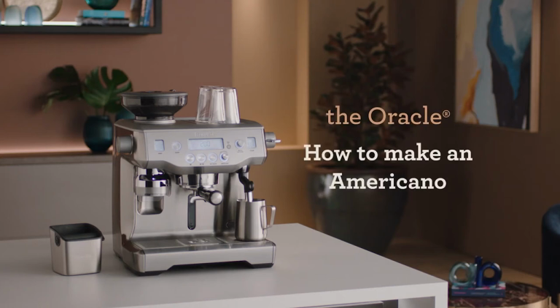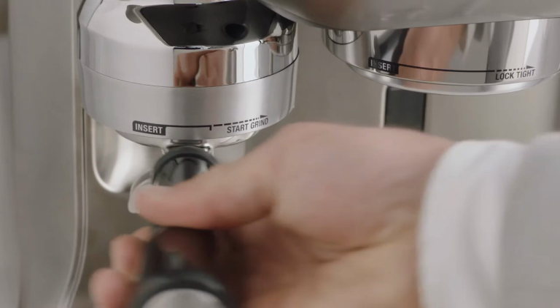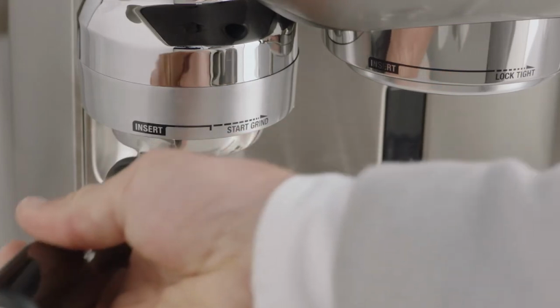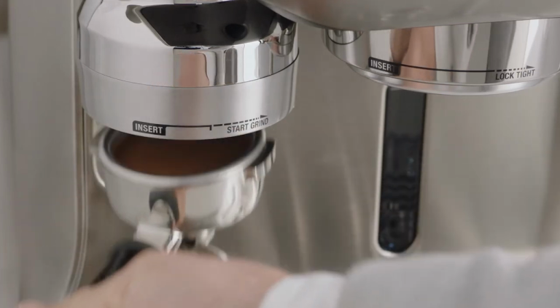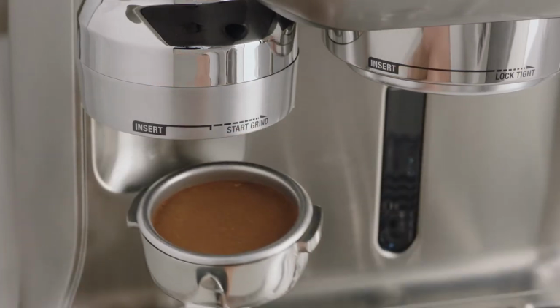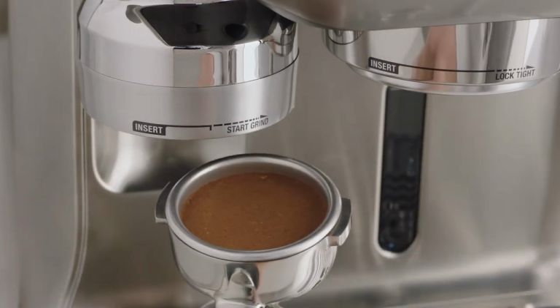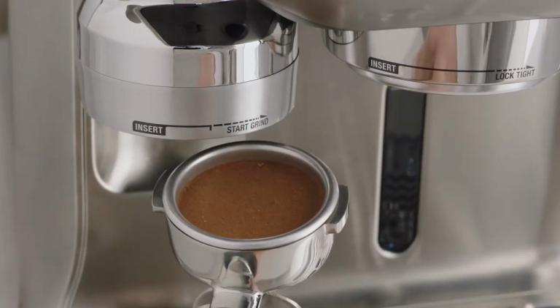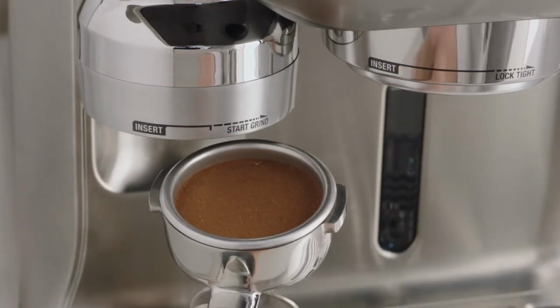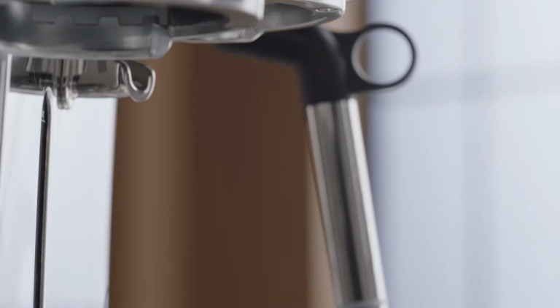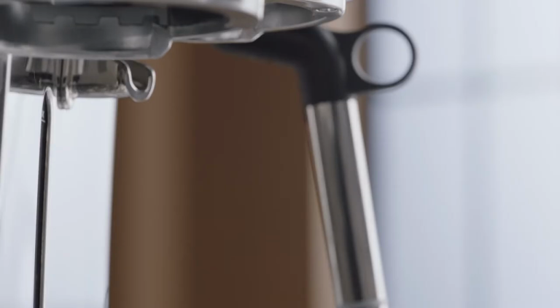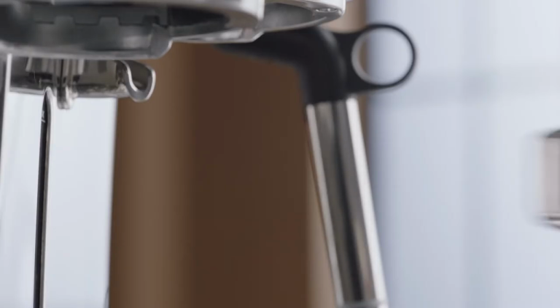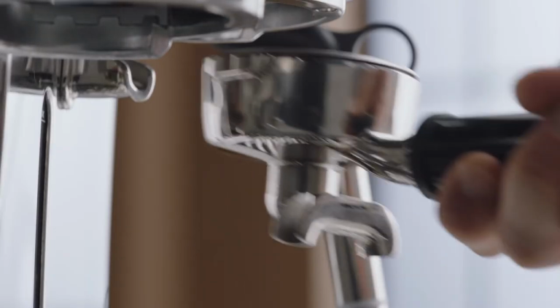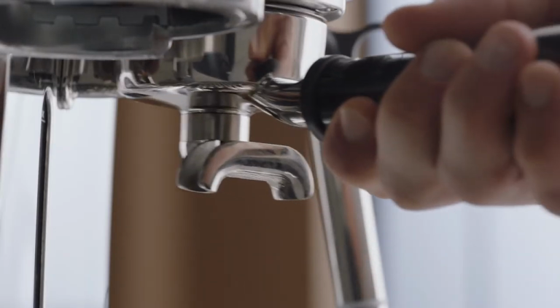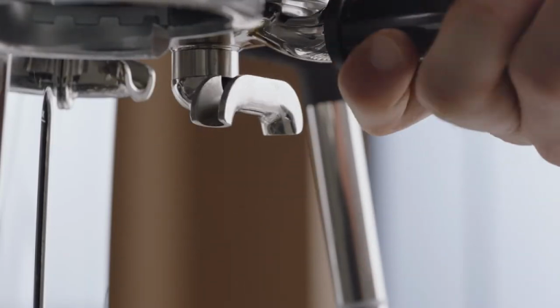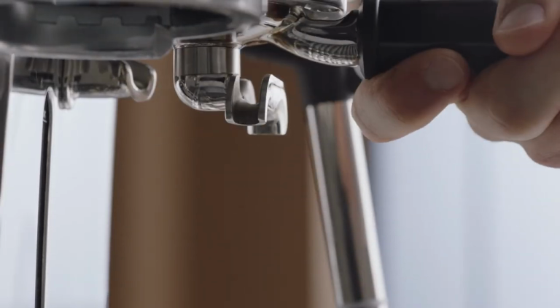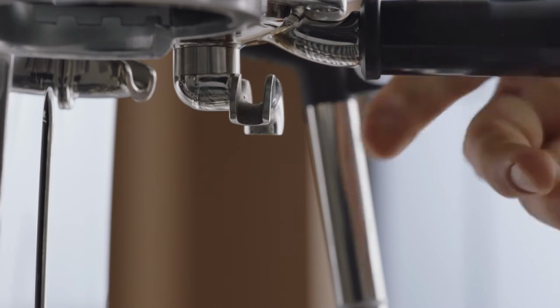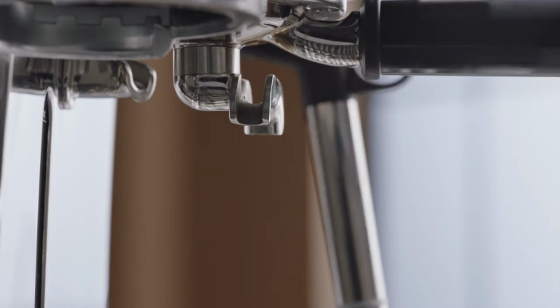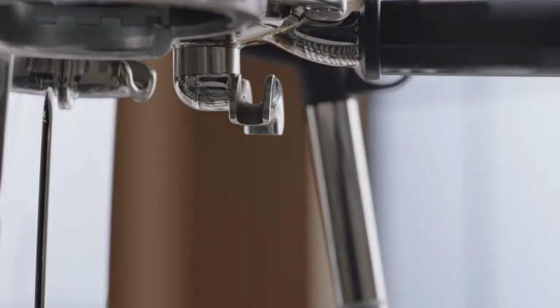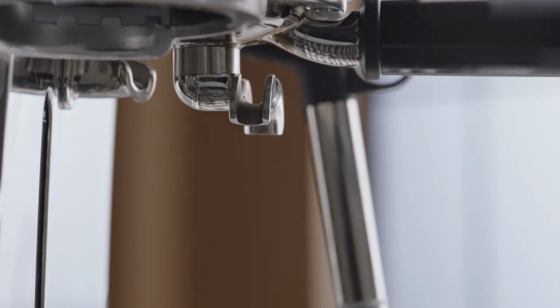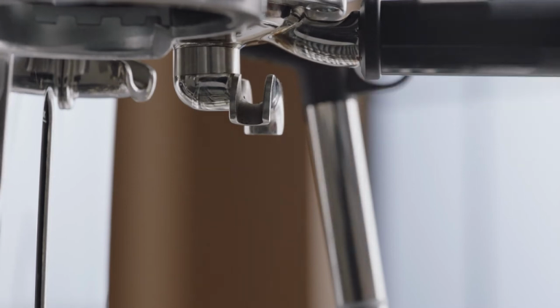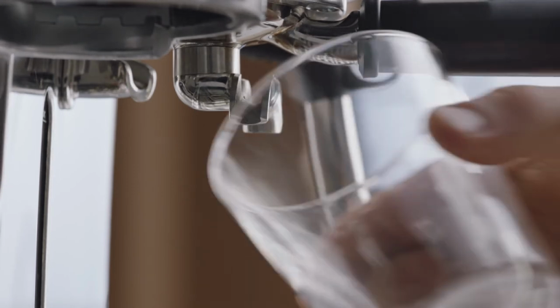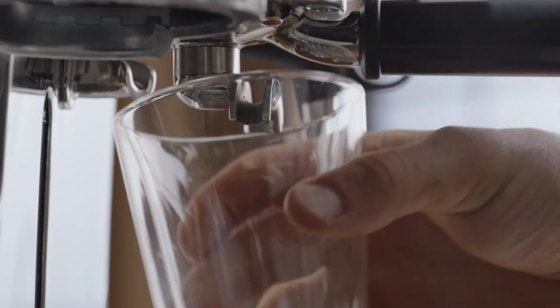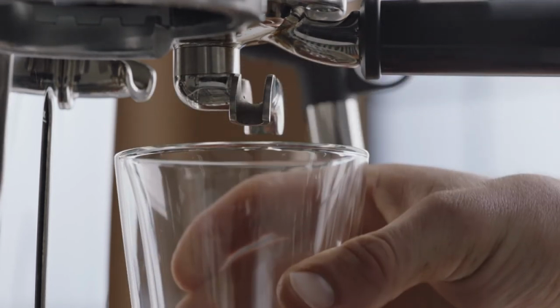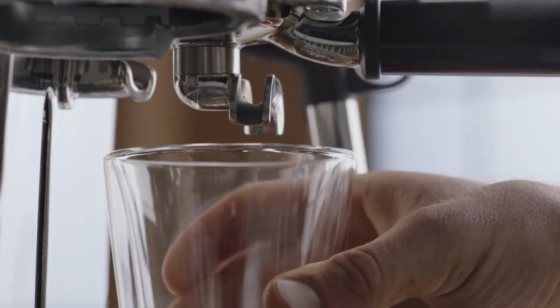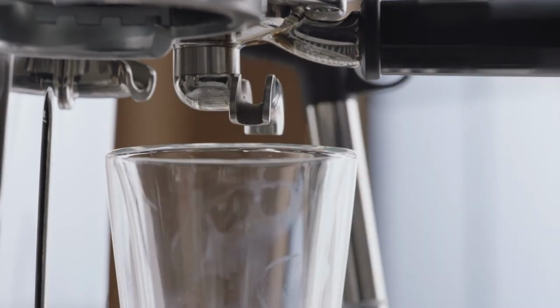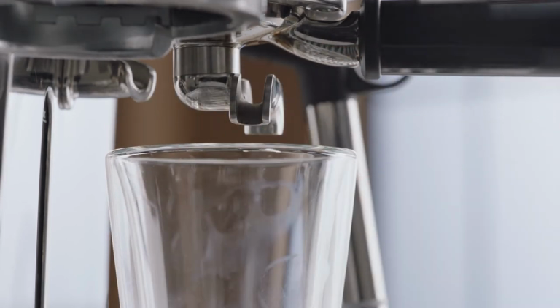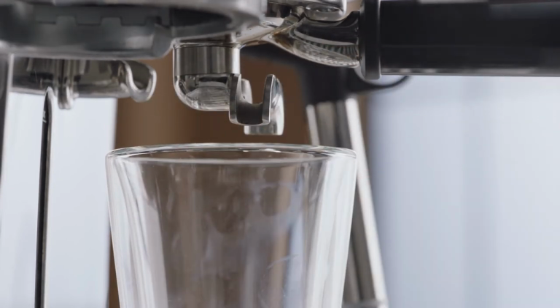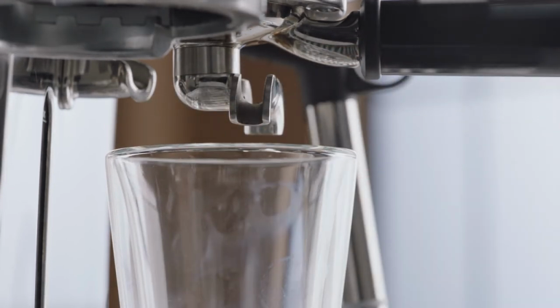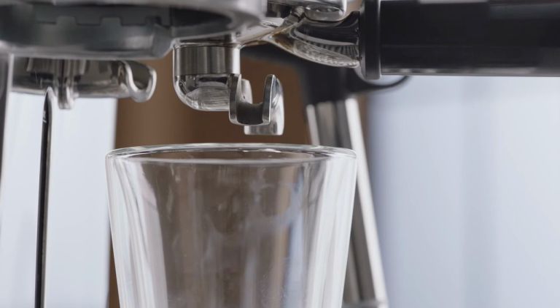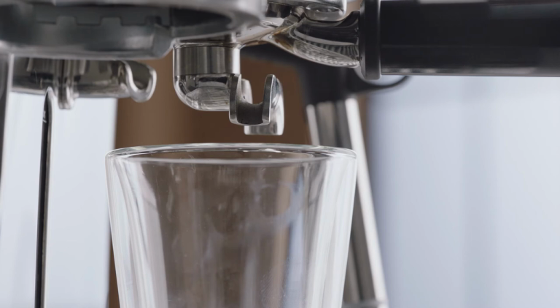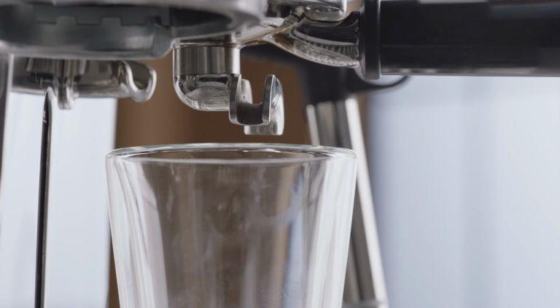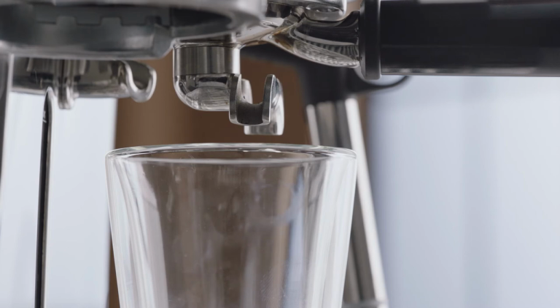Once your coffee is ground and tamped, insert and lock your tamped portafilter into the group head. Position your cup so the water filter spouts and hot water outlet are positioned above the cup.